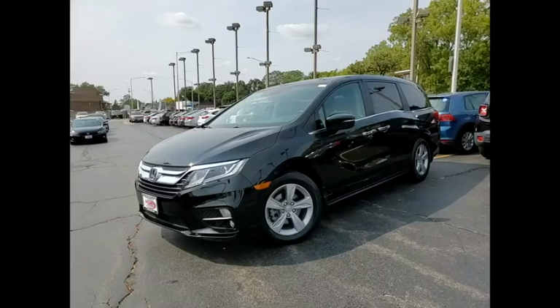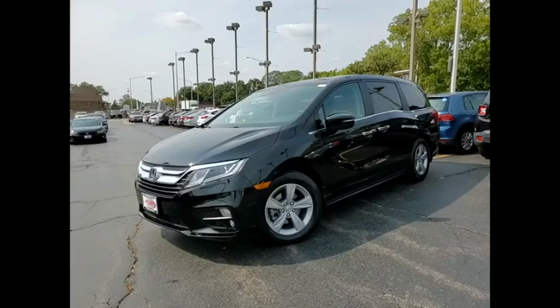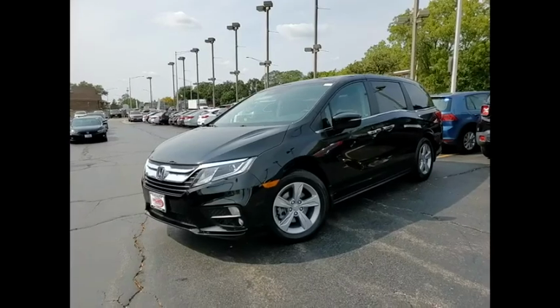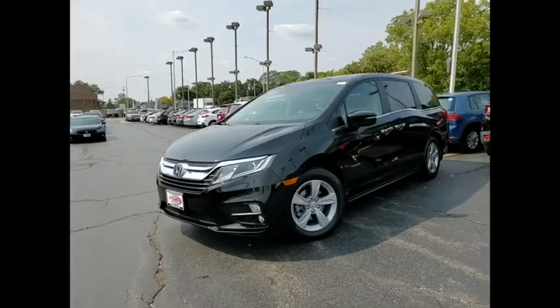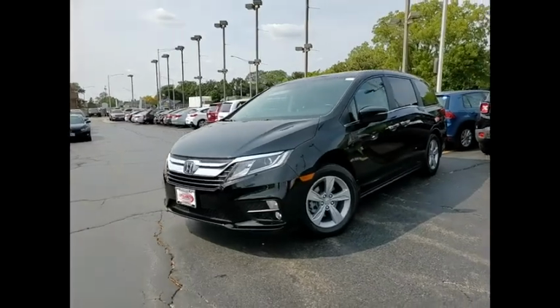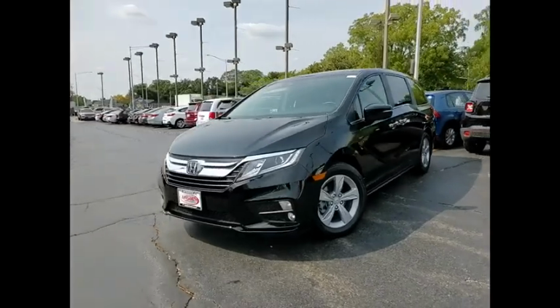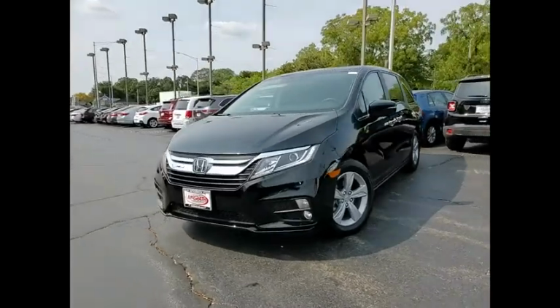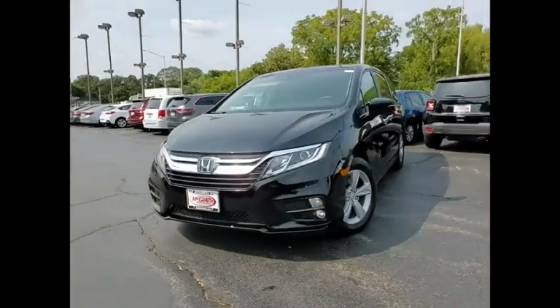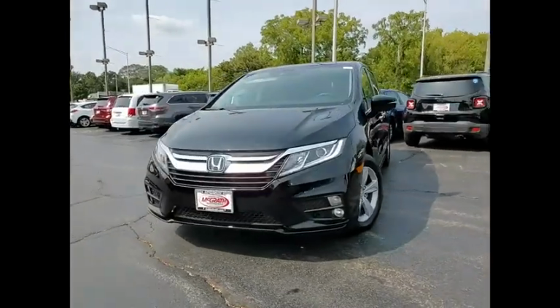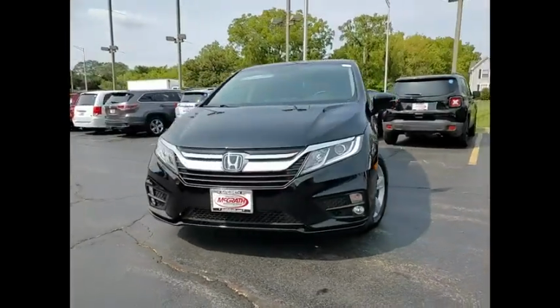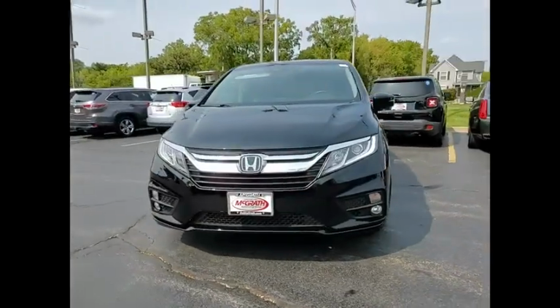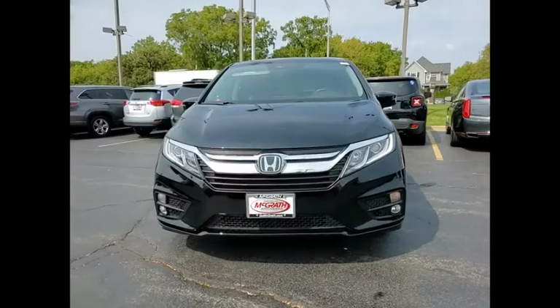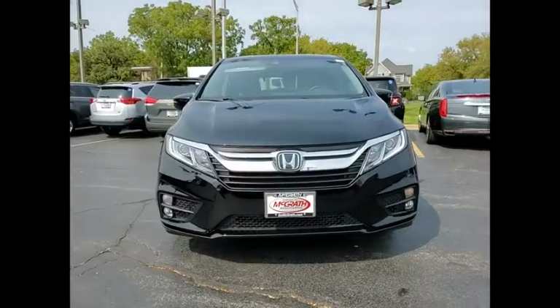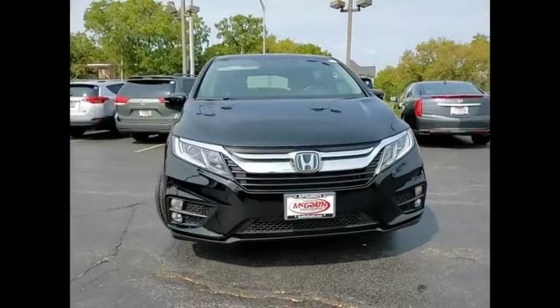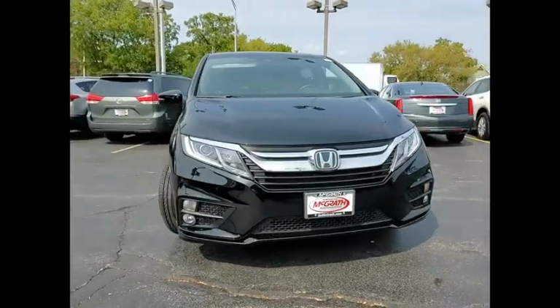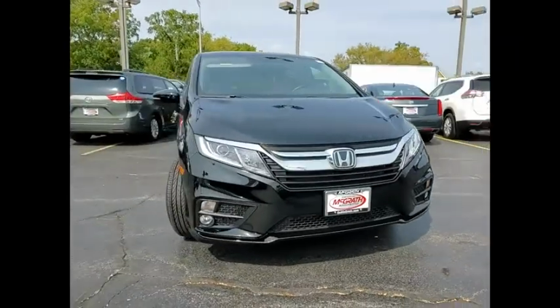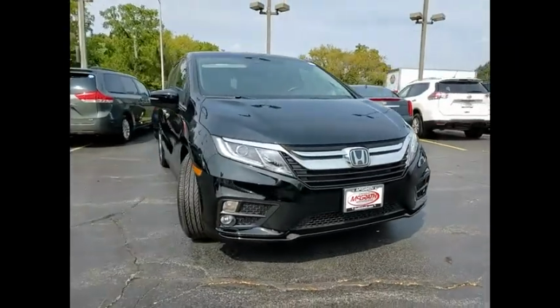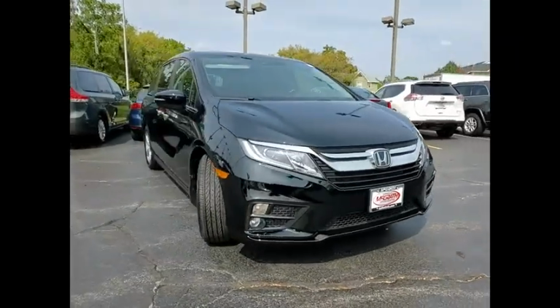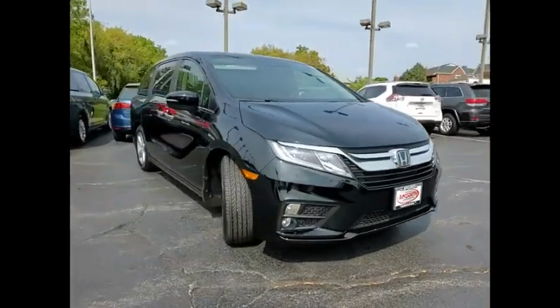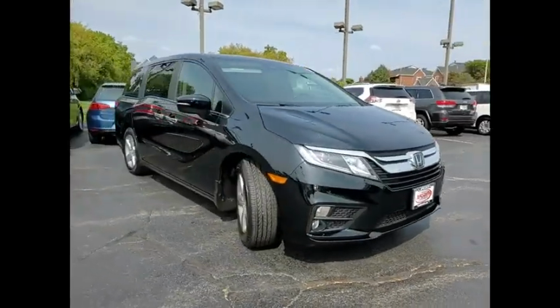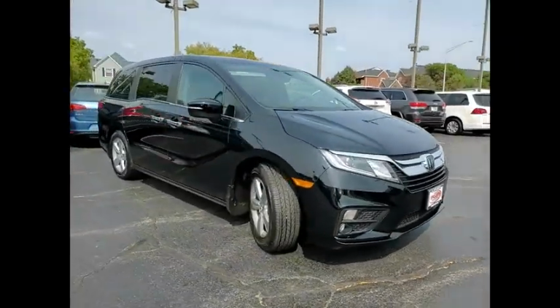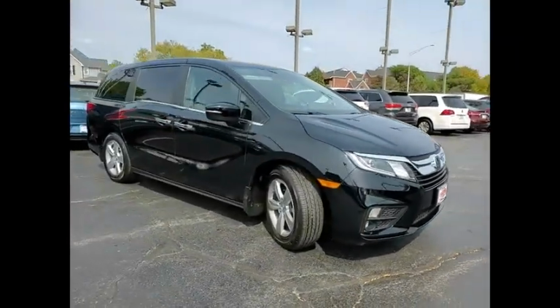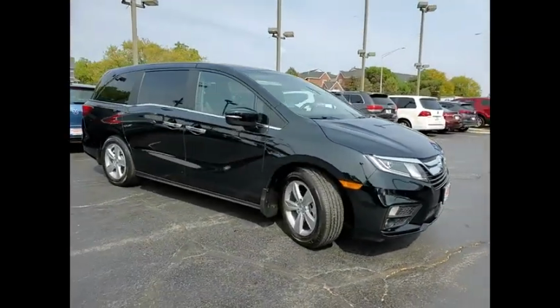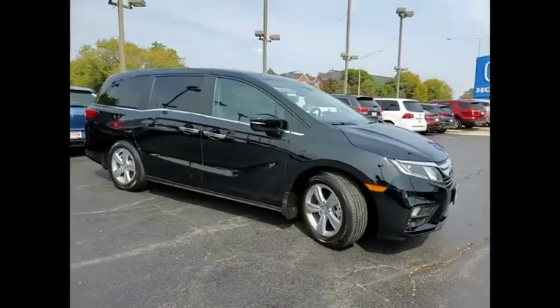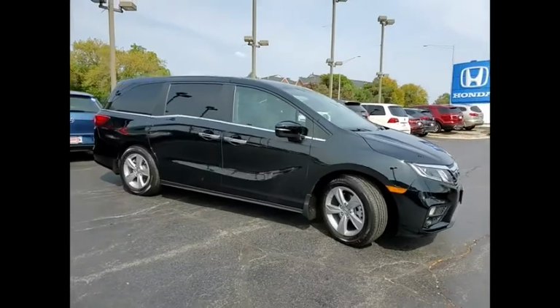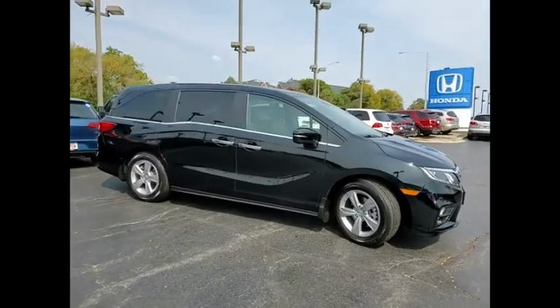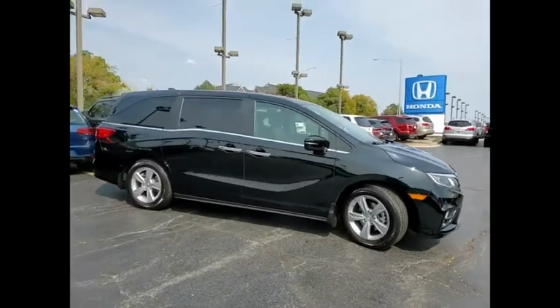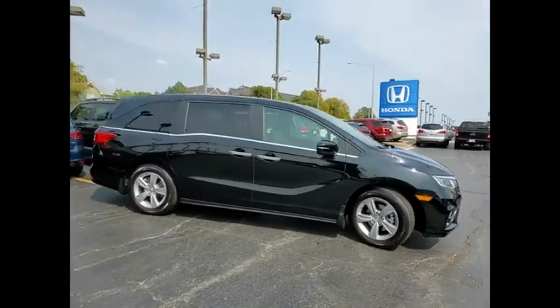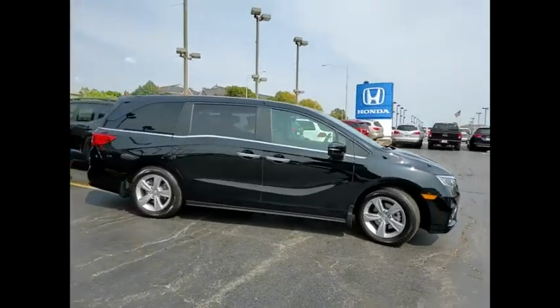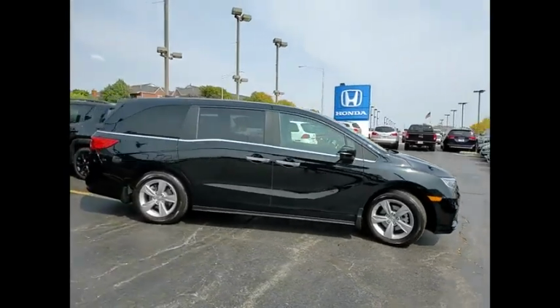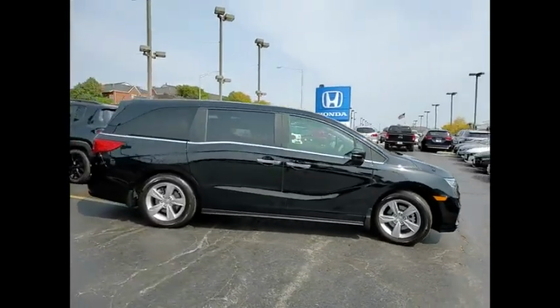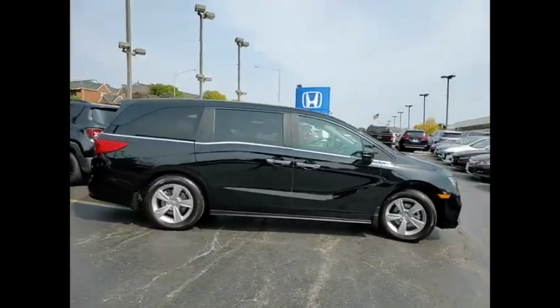Make a great choice today with the 2018 Odyssey. The Honda Odyssey is a showcase of distinguished style, captivating technology, and advanced safety features. A must for all families.